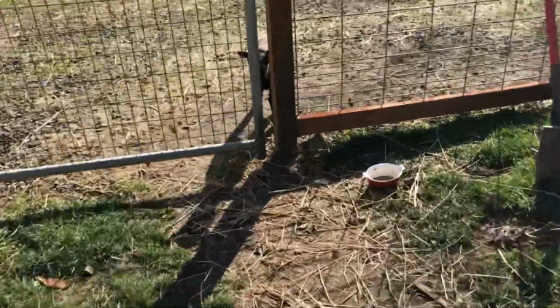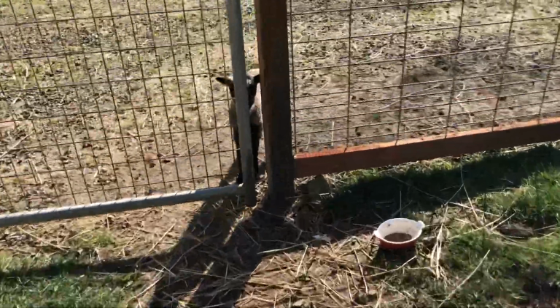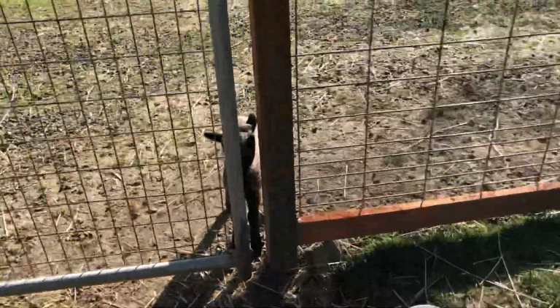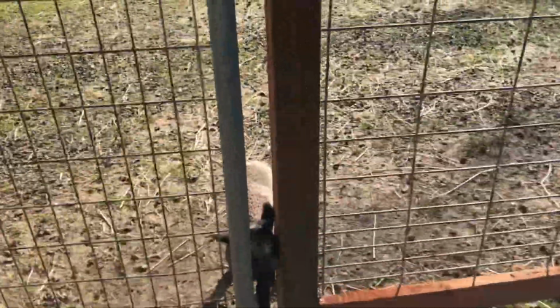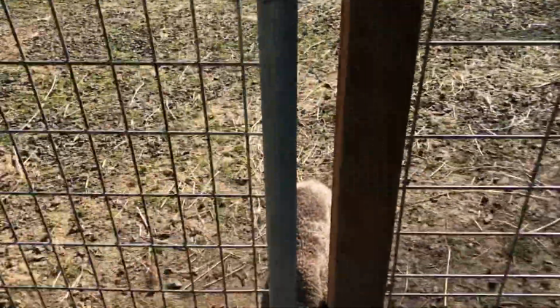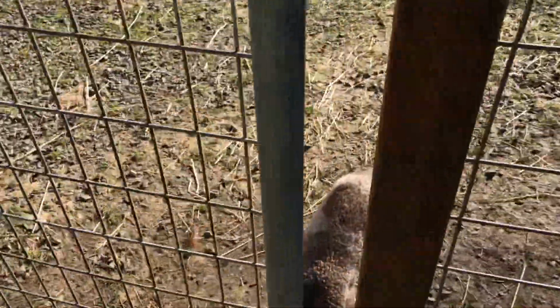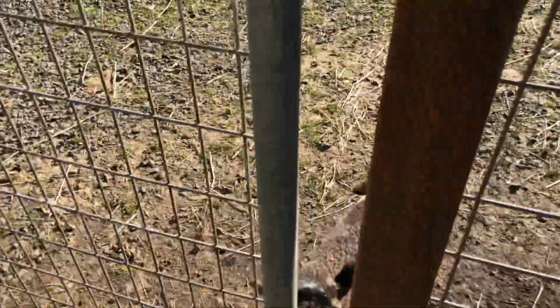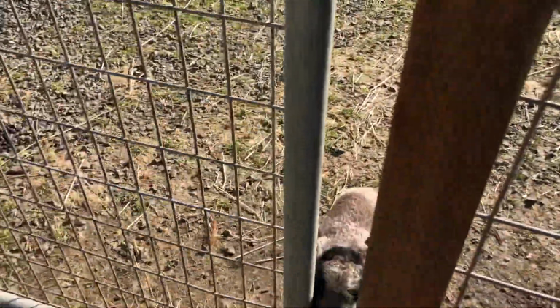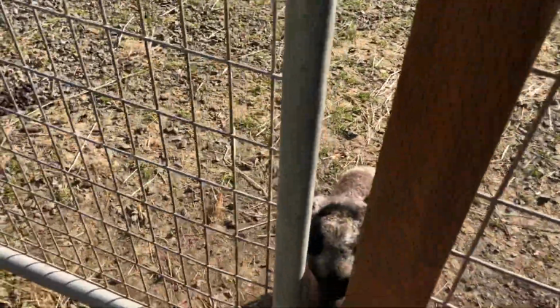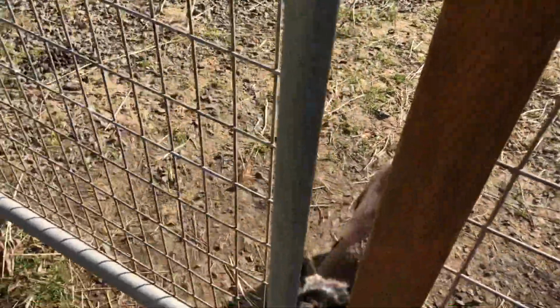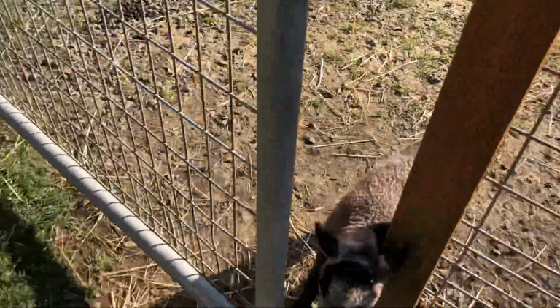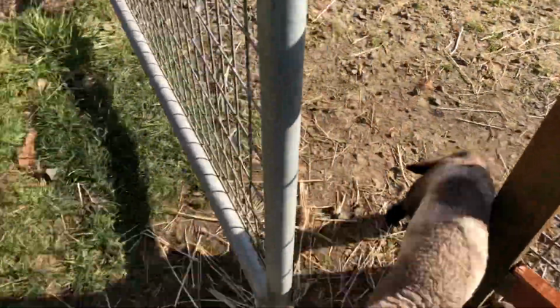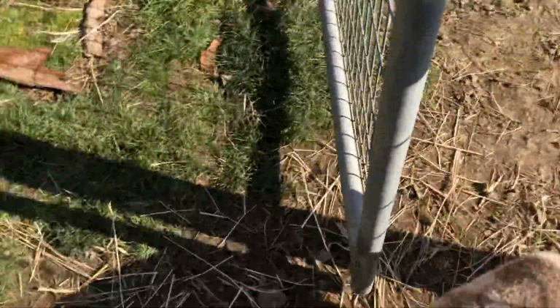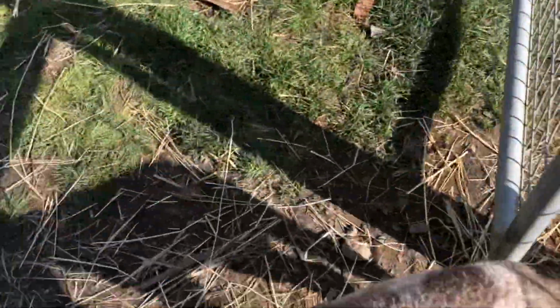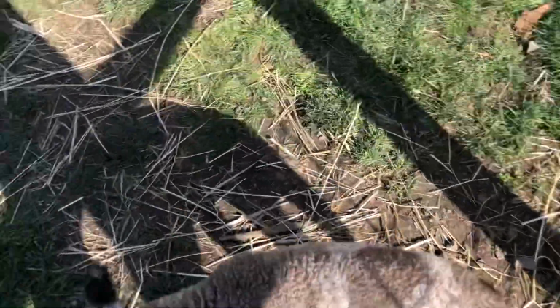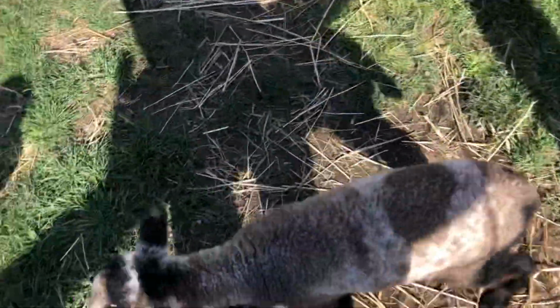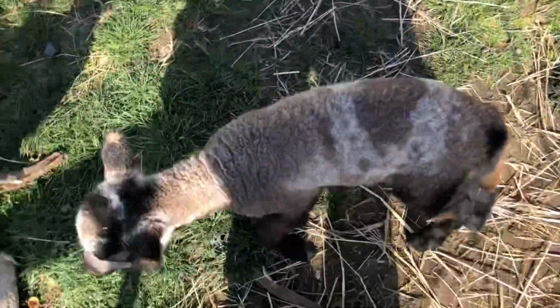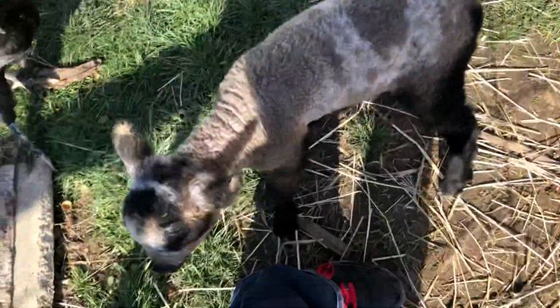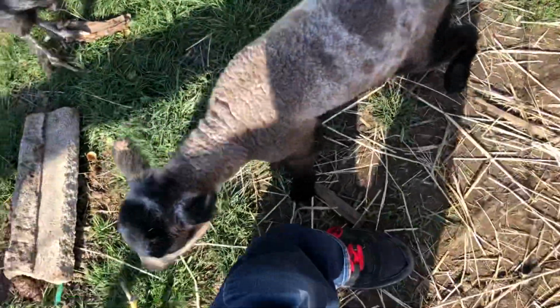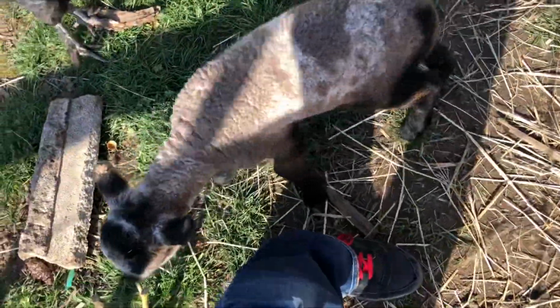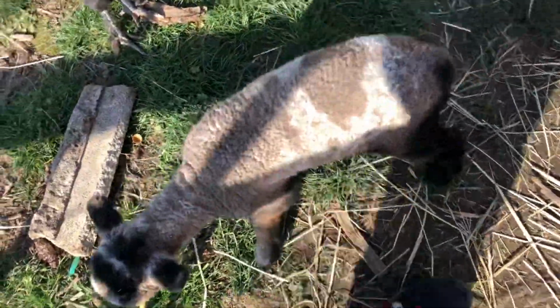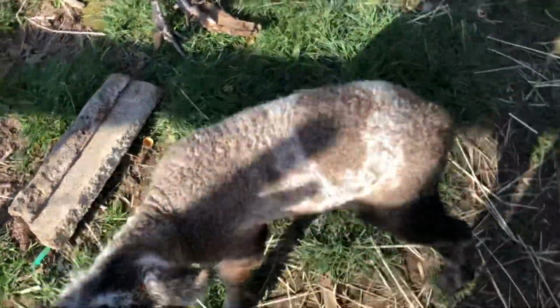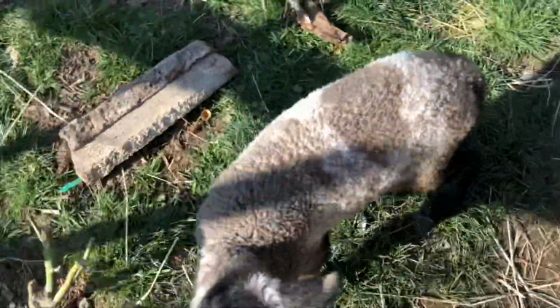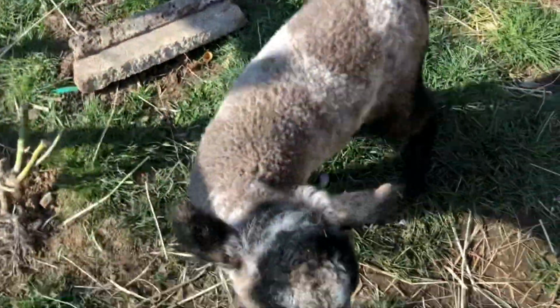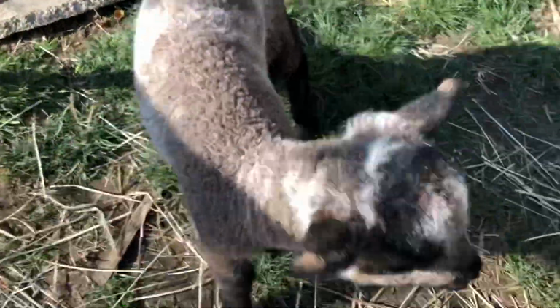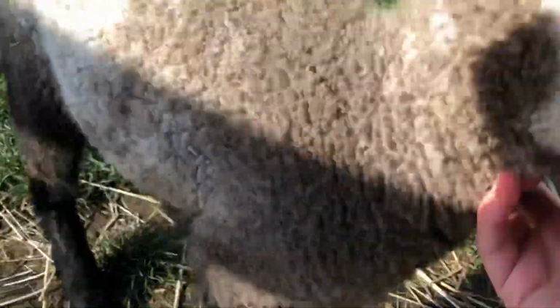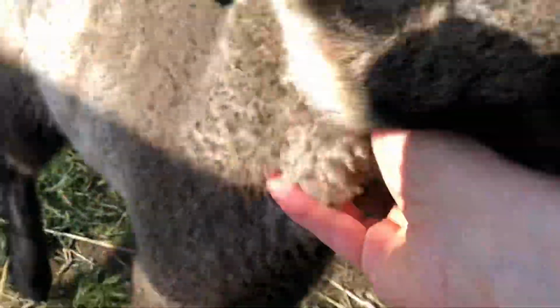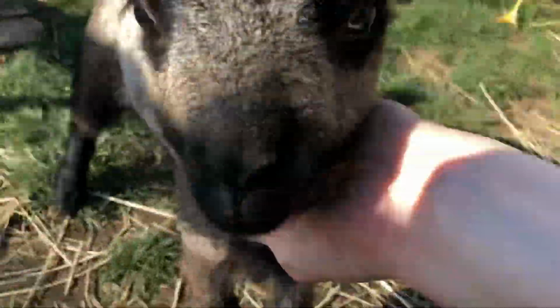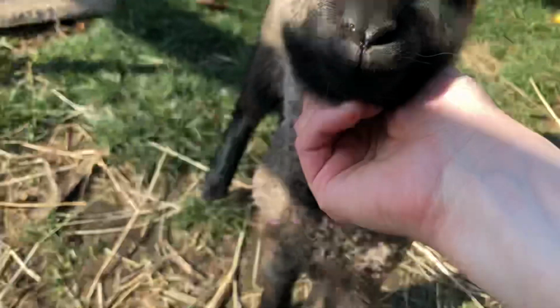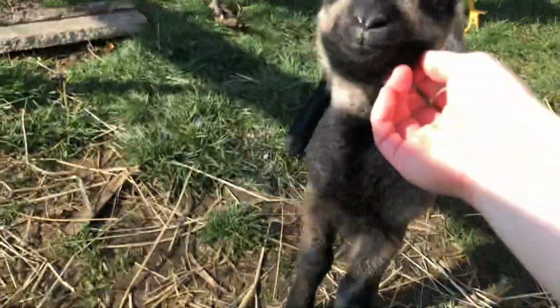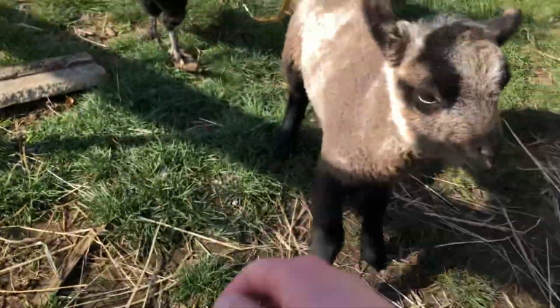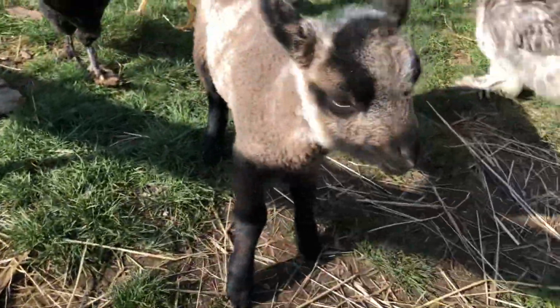And Patches is yelling, so I'll bring you over to say hi to Patches really quick. Hi Patches, you feeling hungry? When he gets hungry, he starts yelling at me, and then you know it's time for another battle, right?